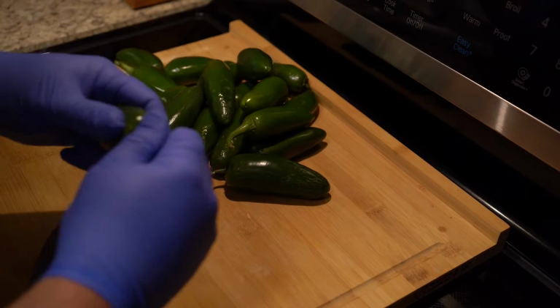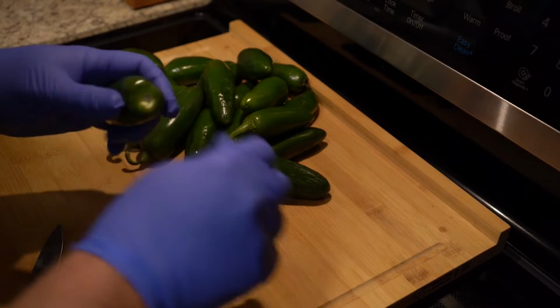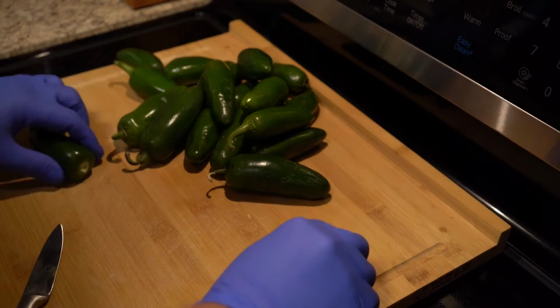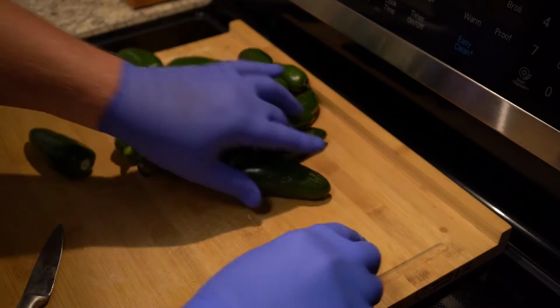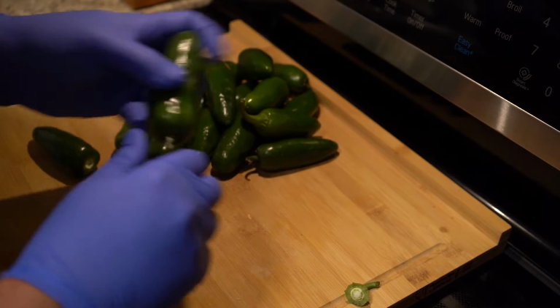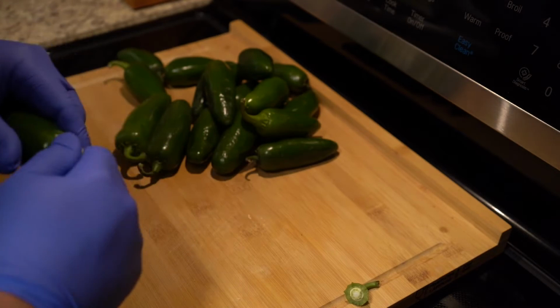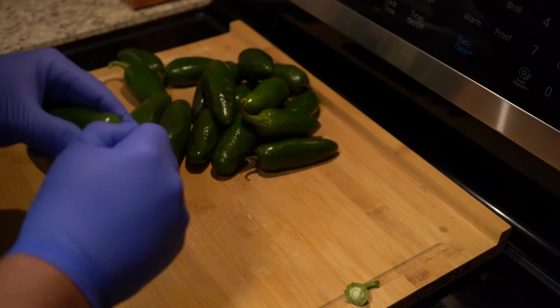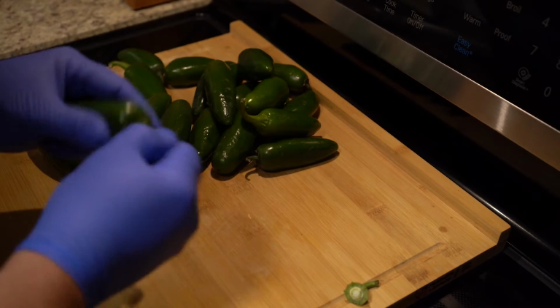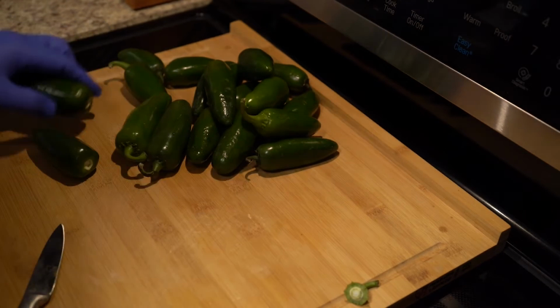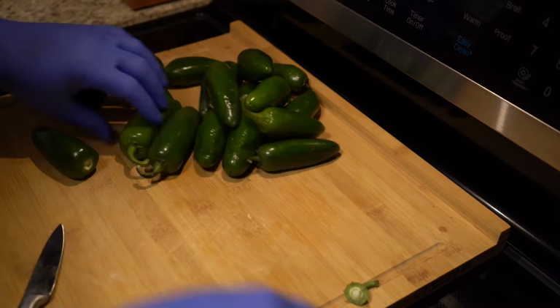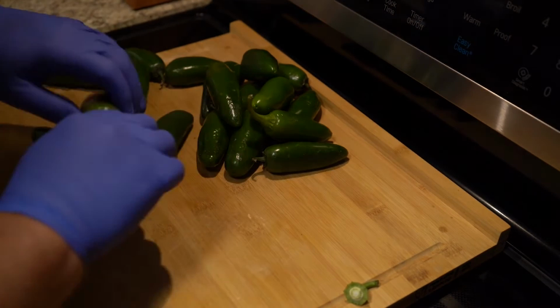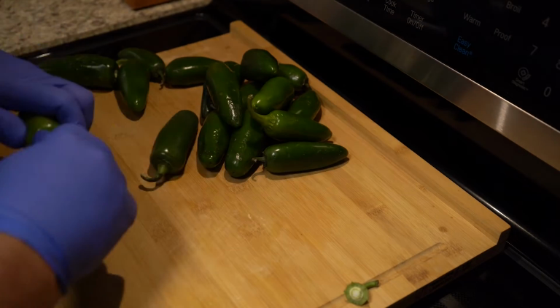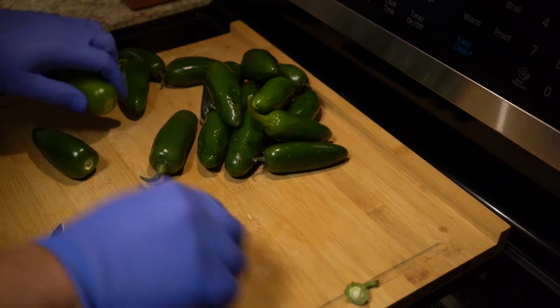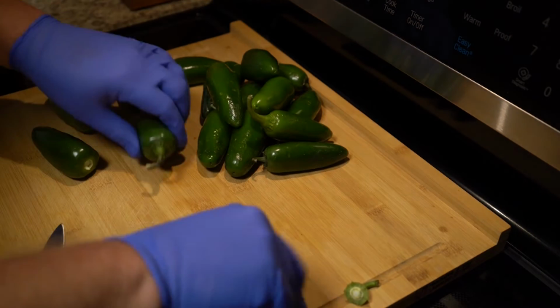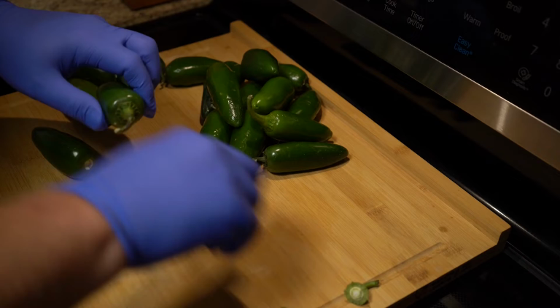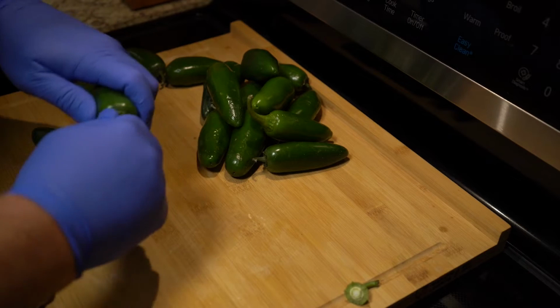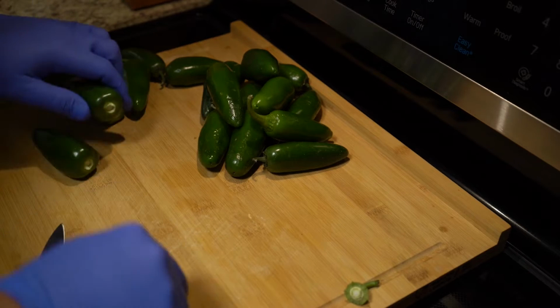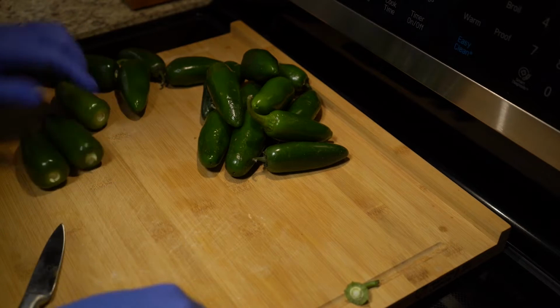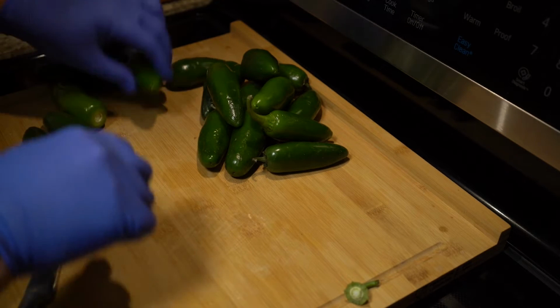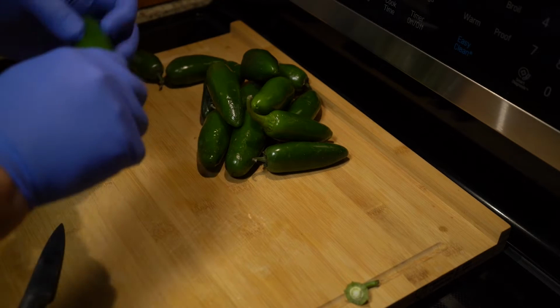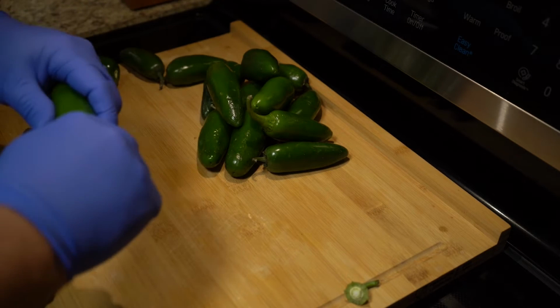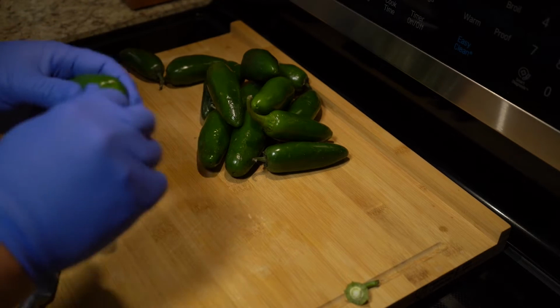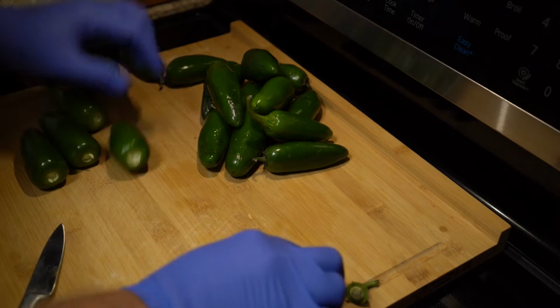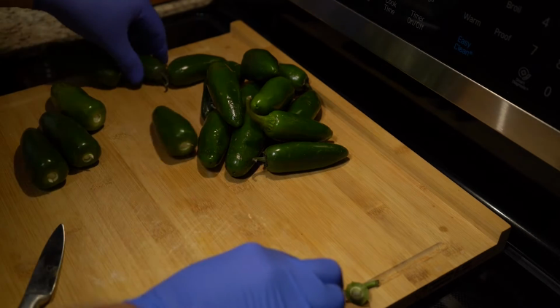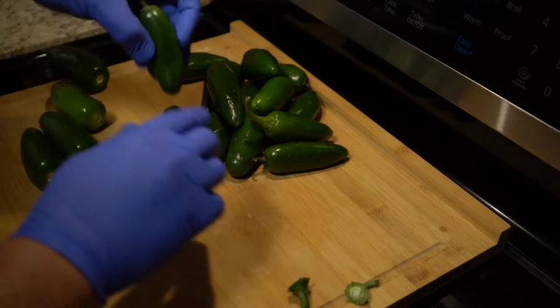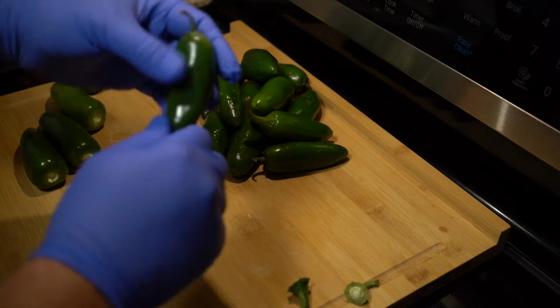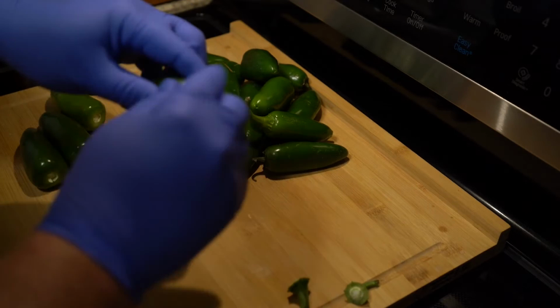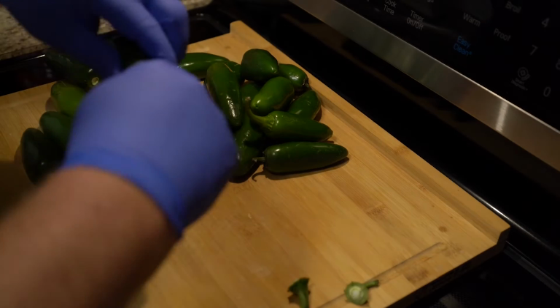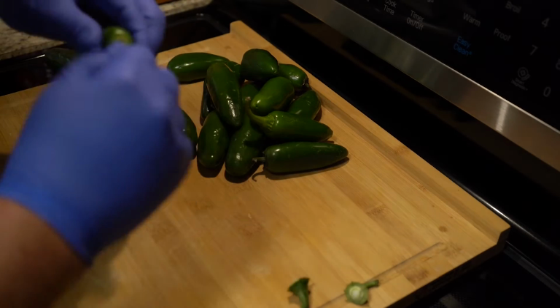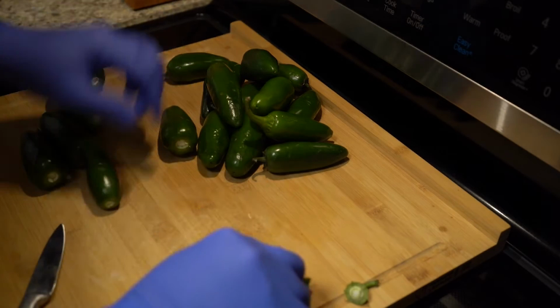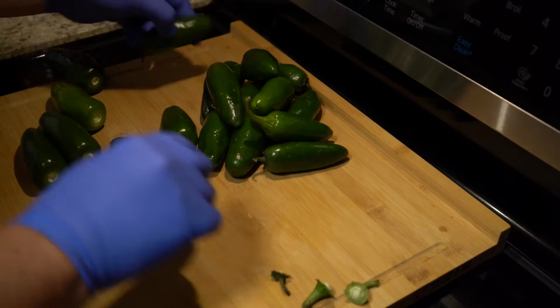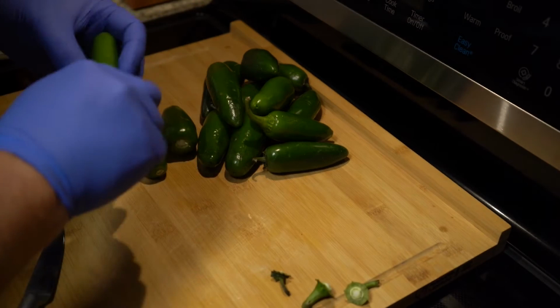First, note that I'm wearing rubber gloves. If you don't, trust me, you're going to regret it. Now, when you buy your jalapeños, try to buy the larger ones that you can, because it's going to make it a lot easier to put the filling in later.